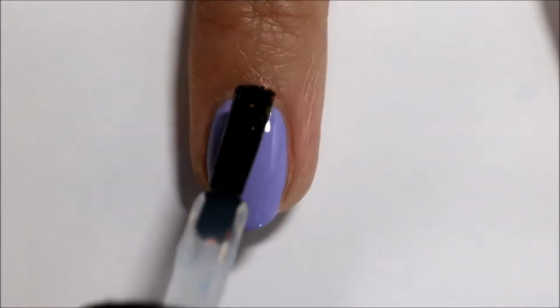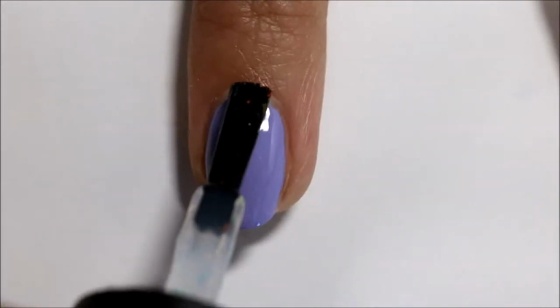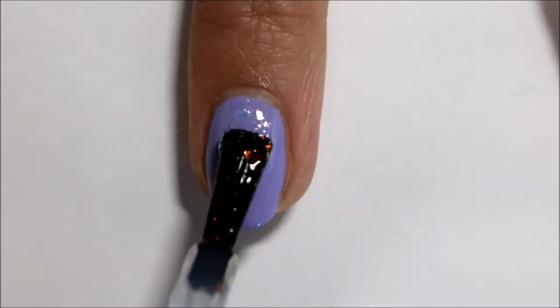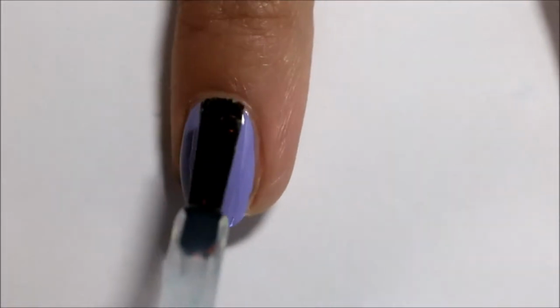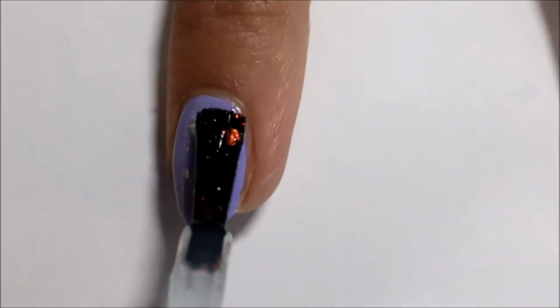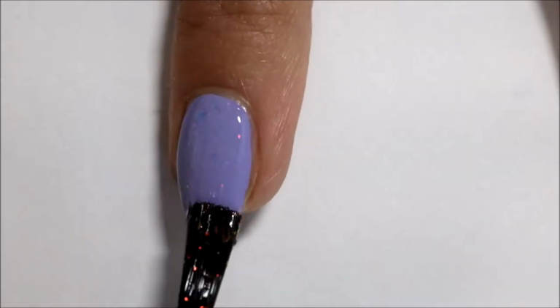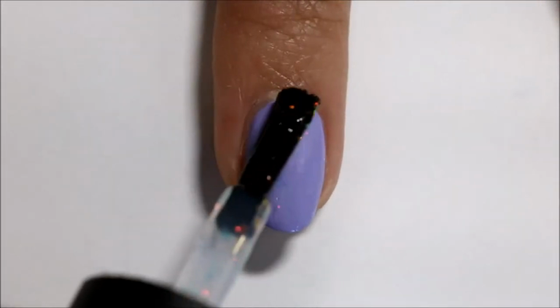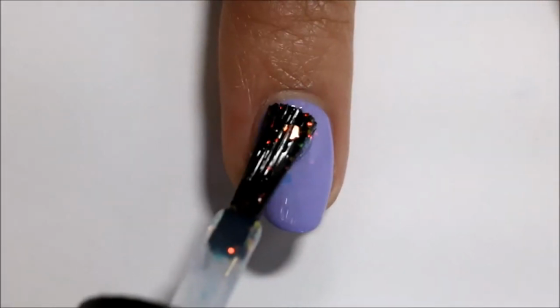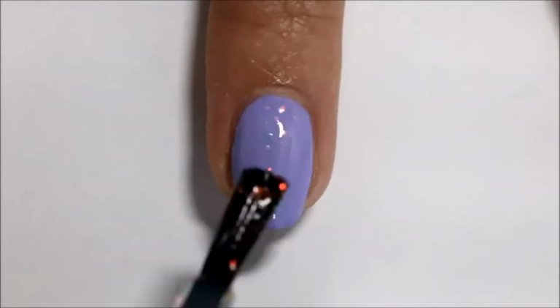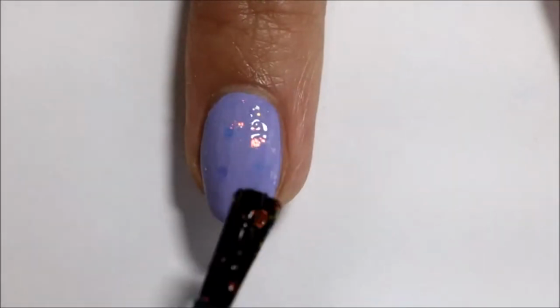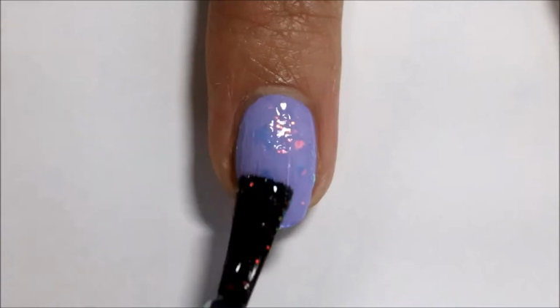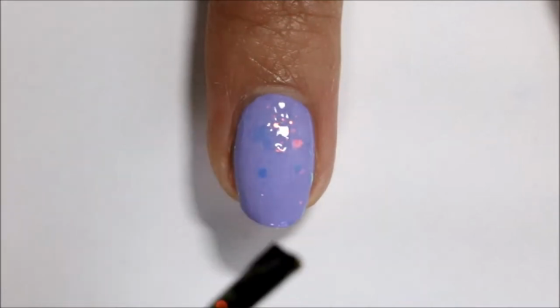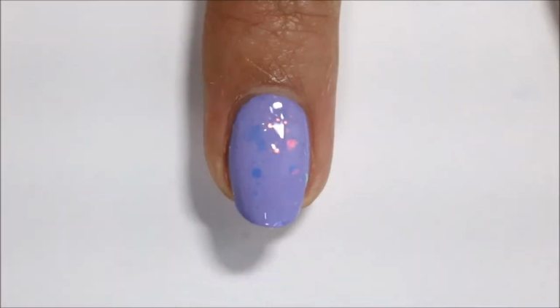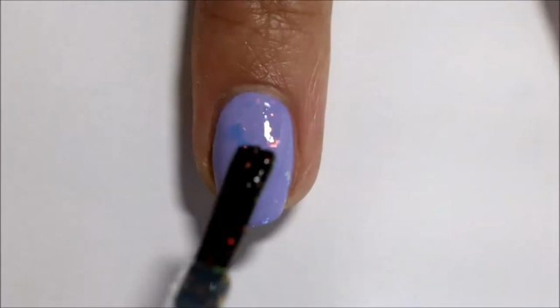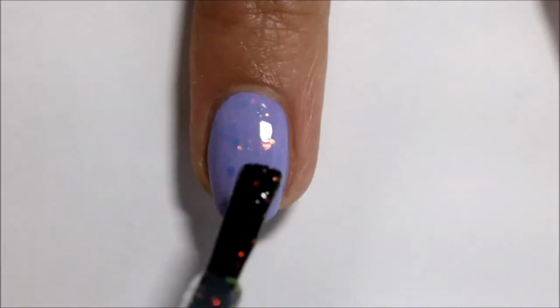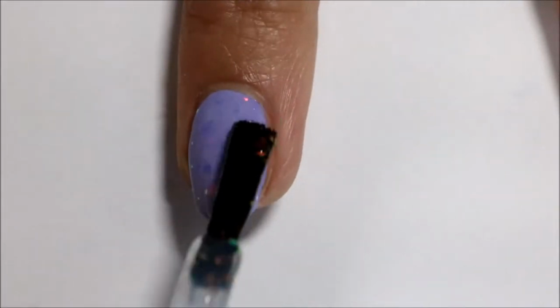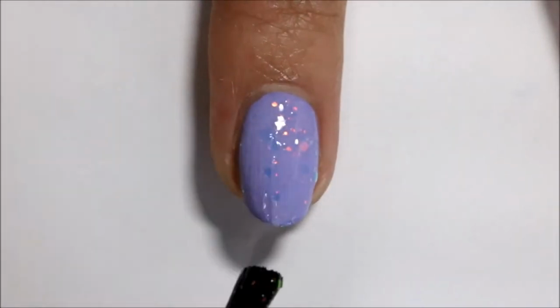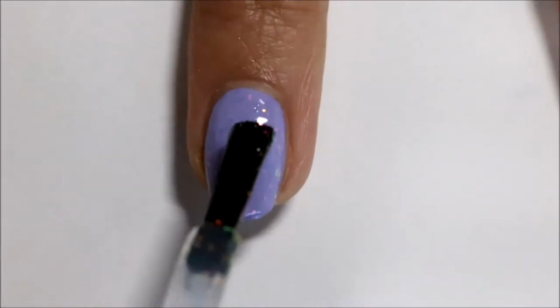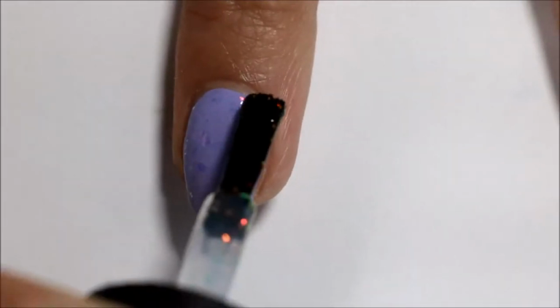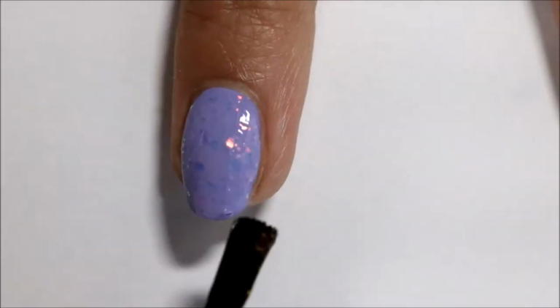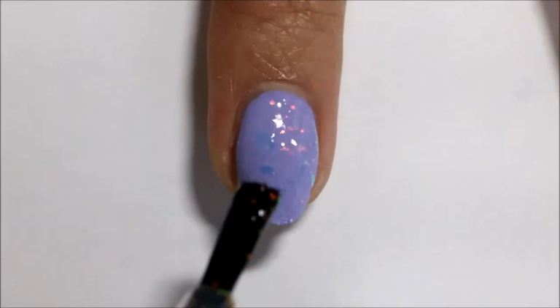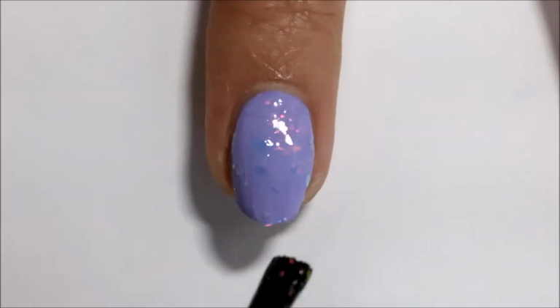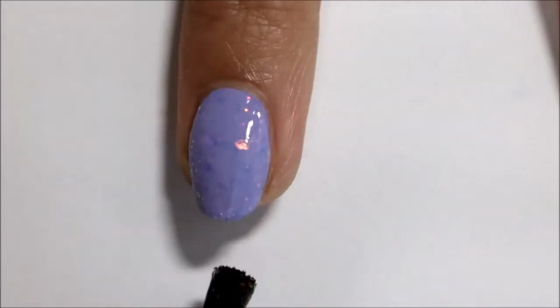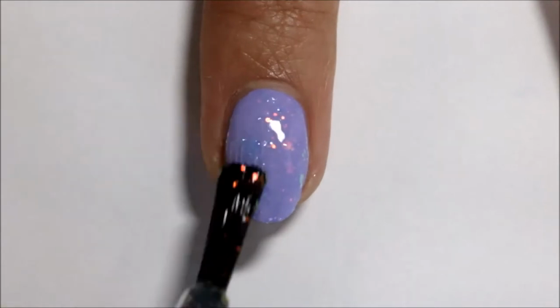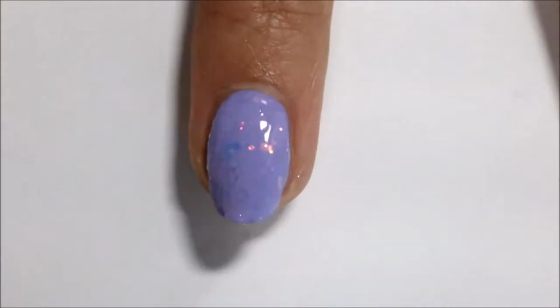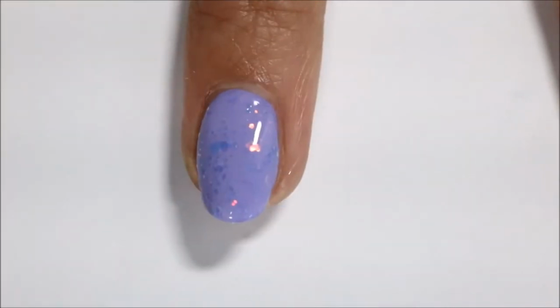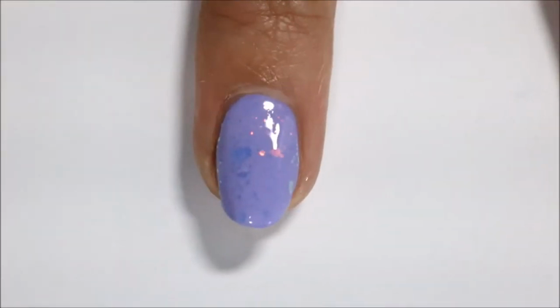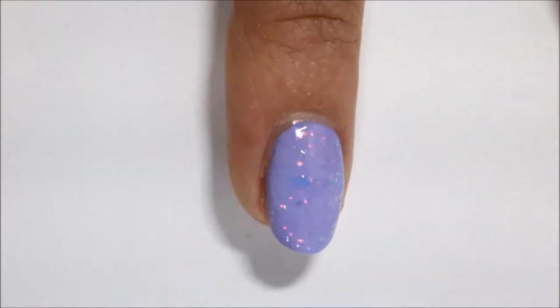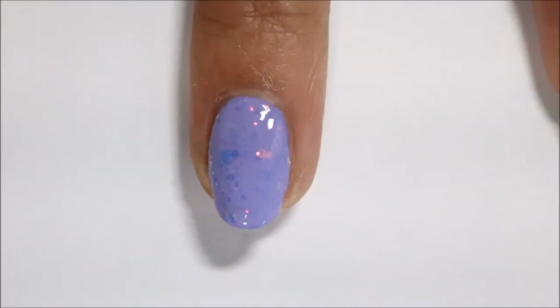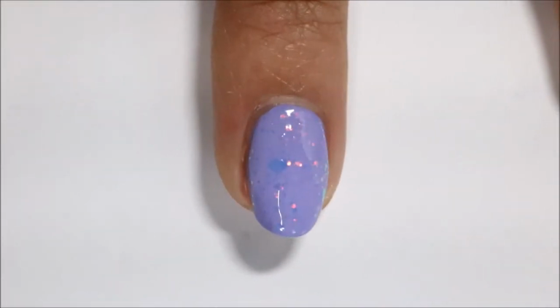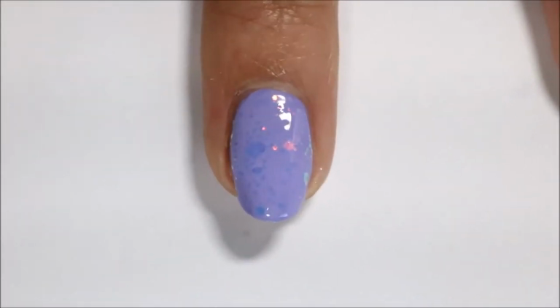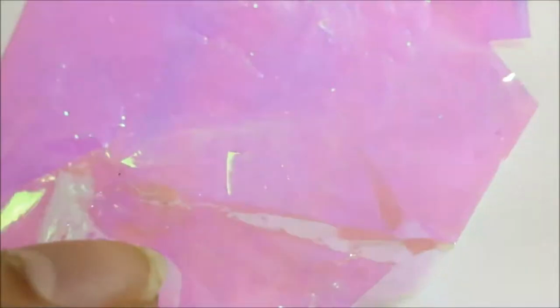Now I'm taking this beautiful polish by Starly which is The Unicorns Are Coming — it's like a holographic iridescent kind of glitter — and I'm putting that on all my nails.